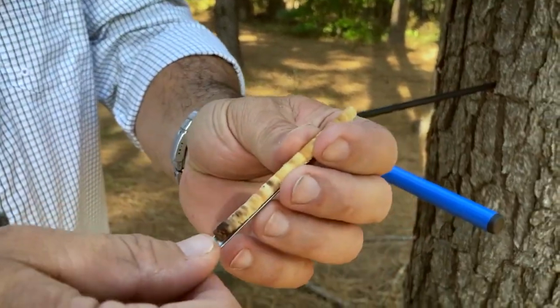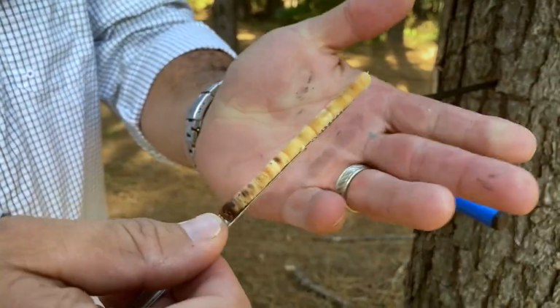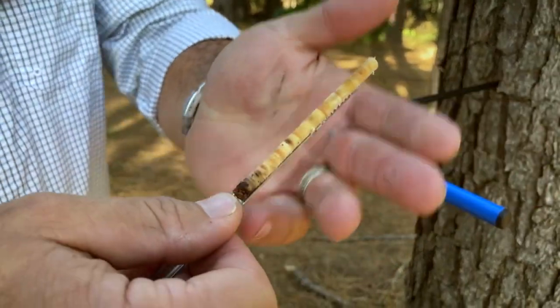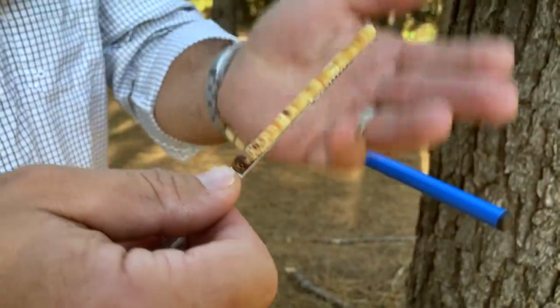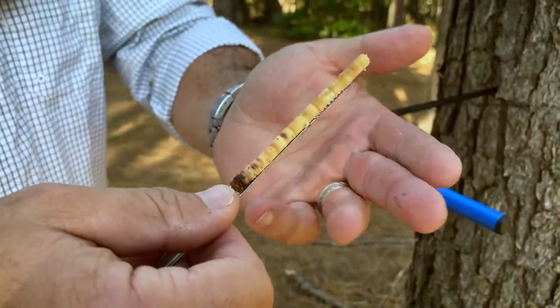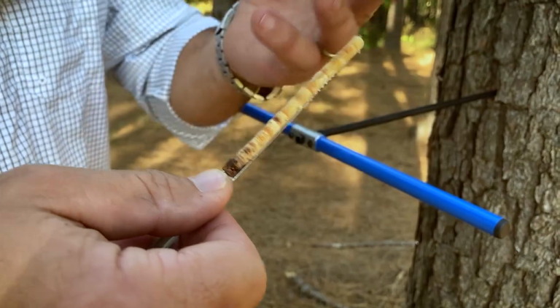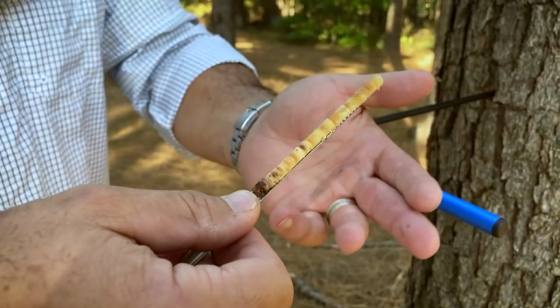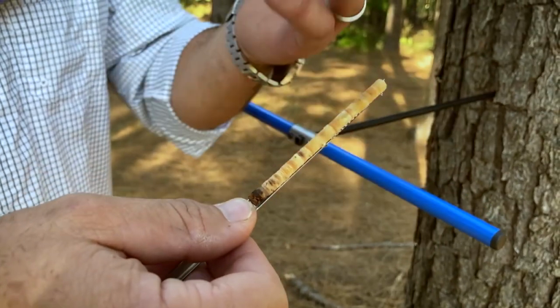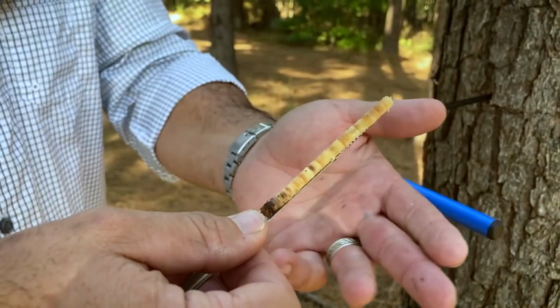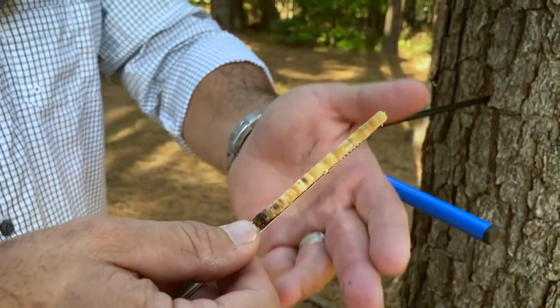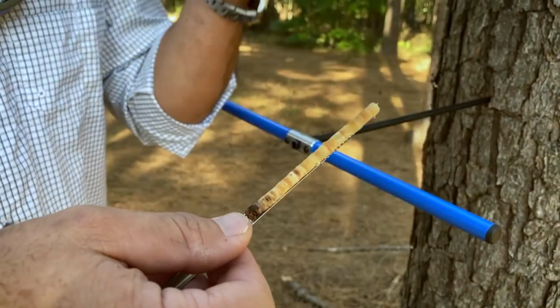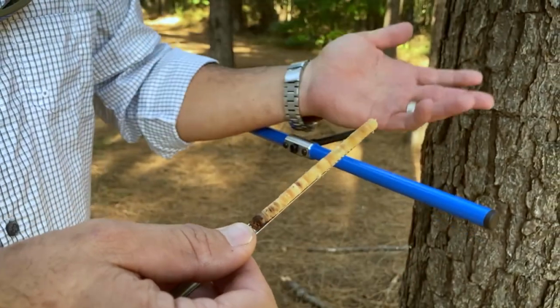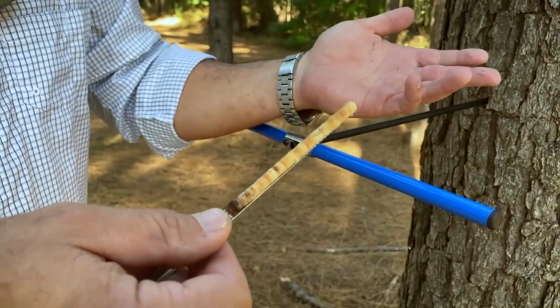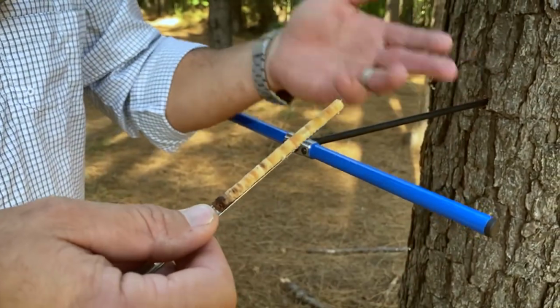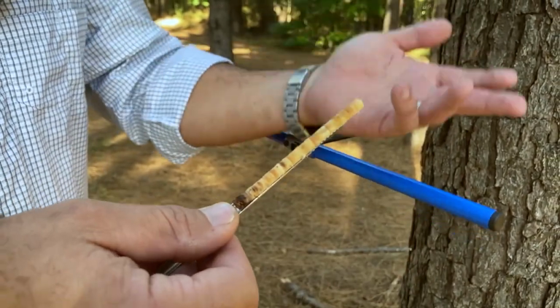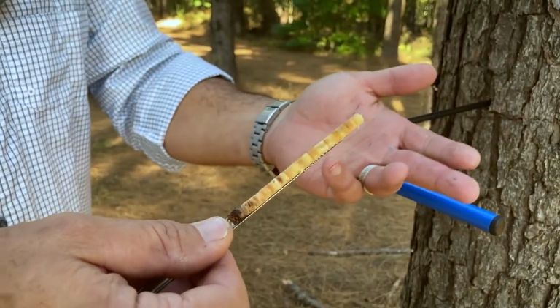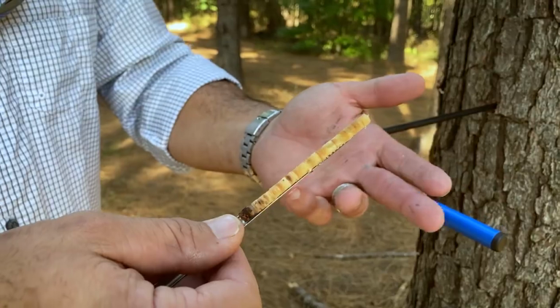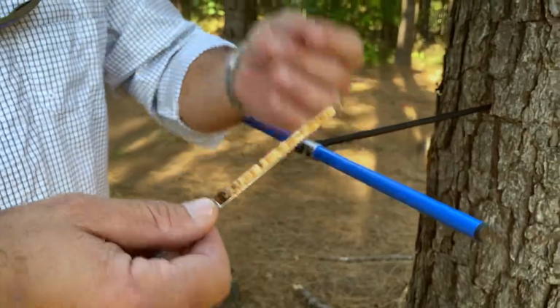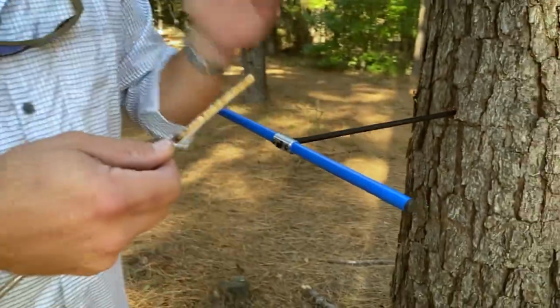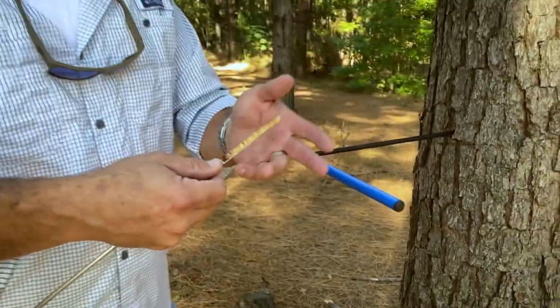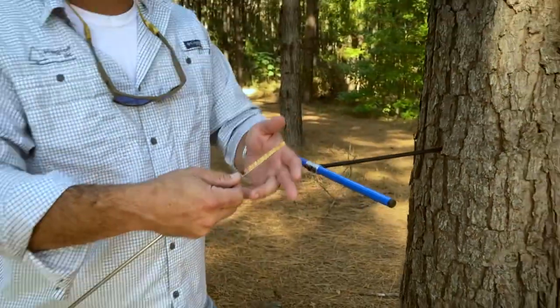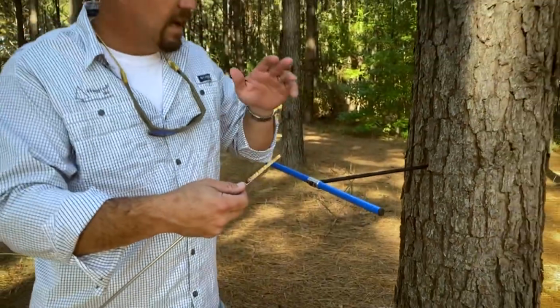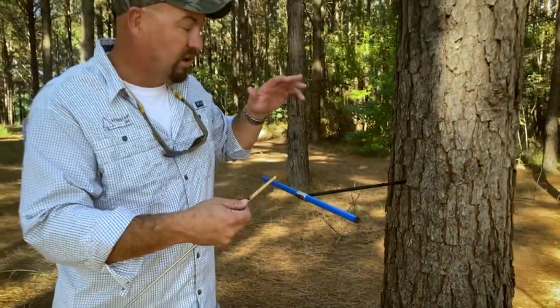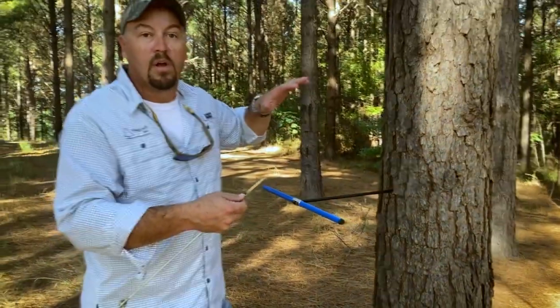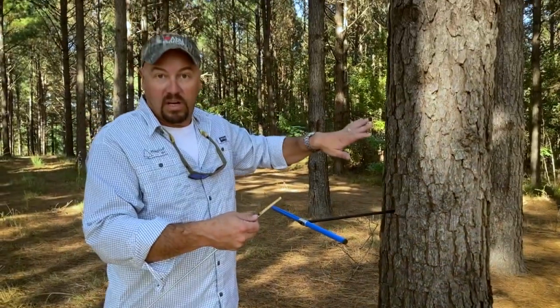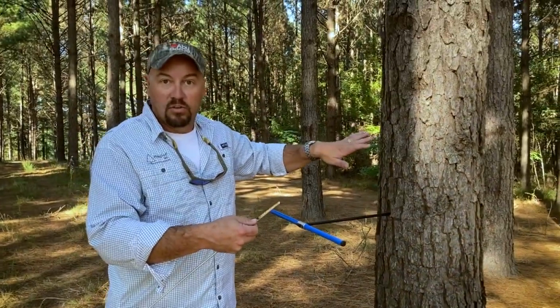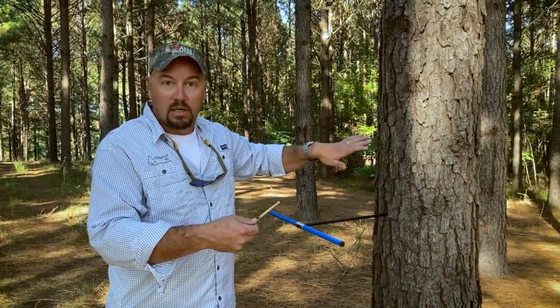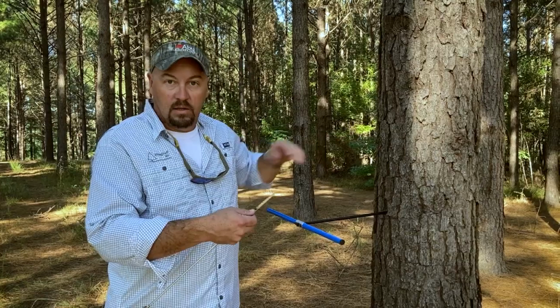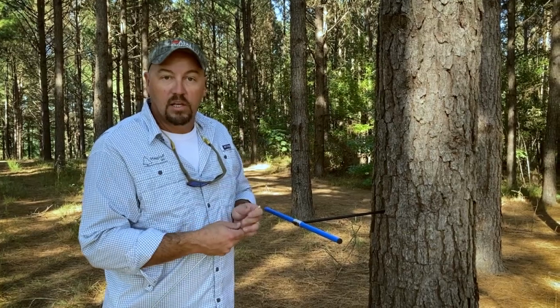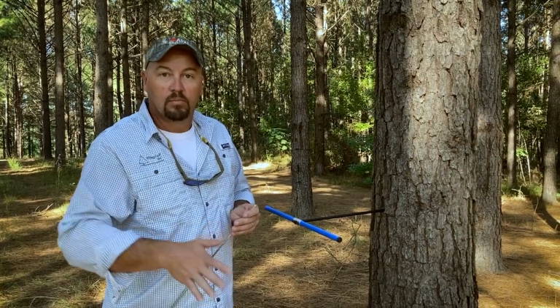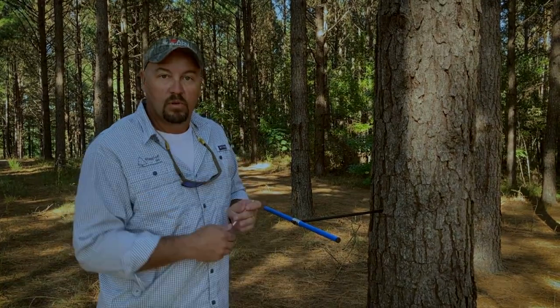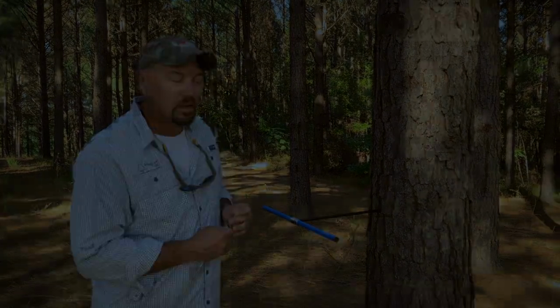I can remove it, I can examine it. I can study my growth, I can determine my qualities. I can look at environmental conditions and factors over the life of the tree. That's the basic way to take a core sample on a standing tree. Thank you, talk to you later.